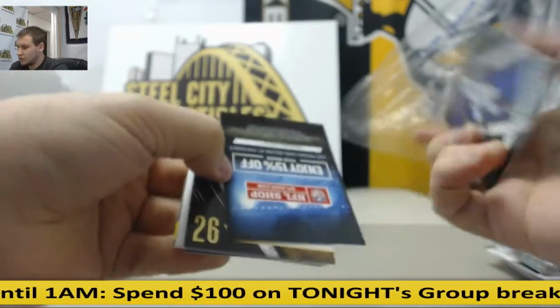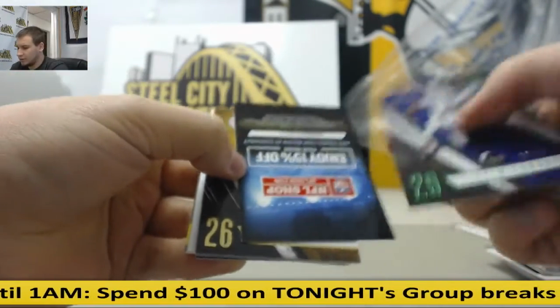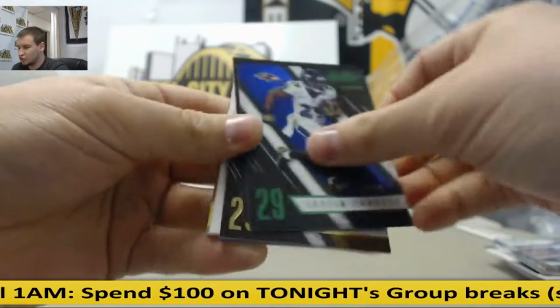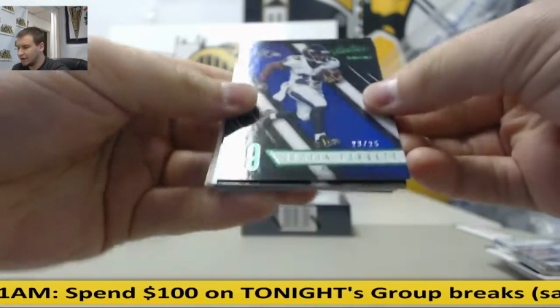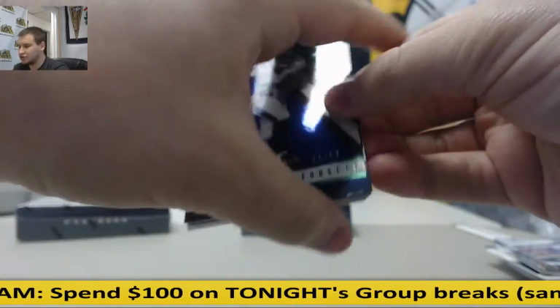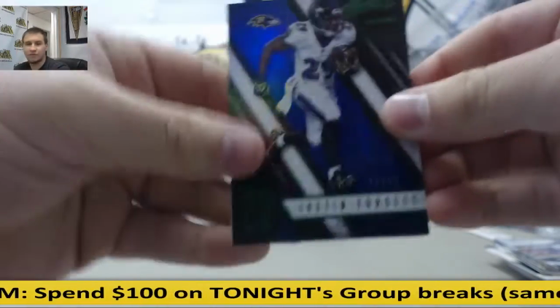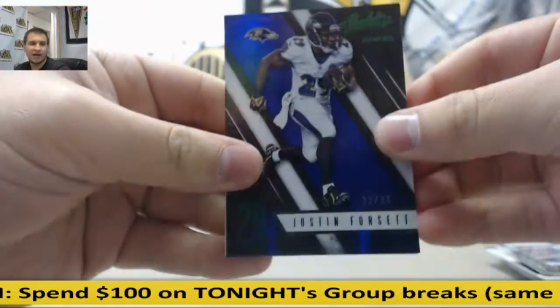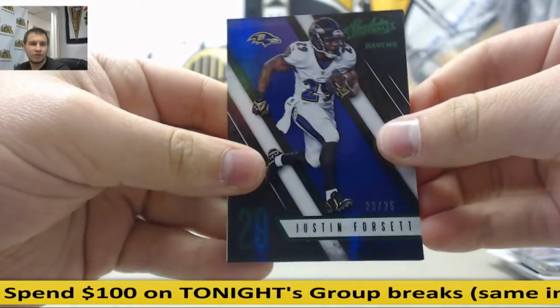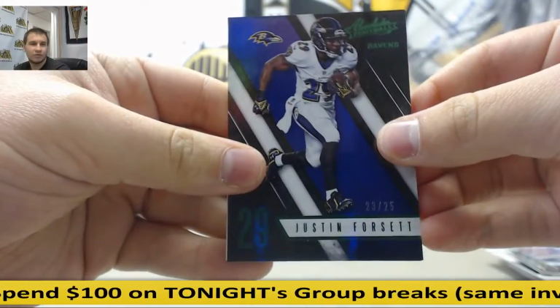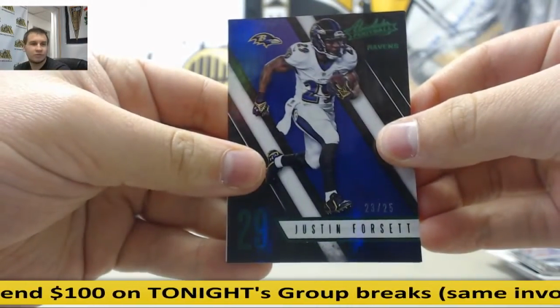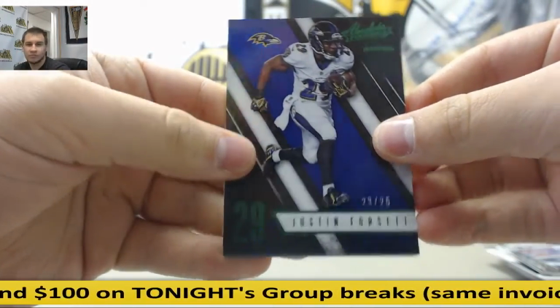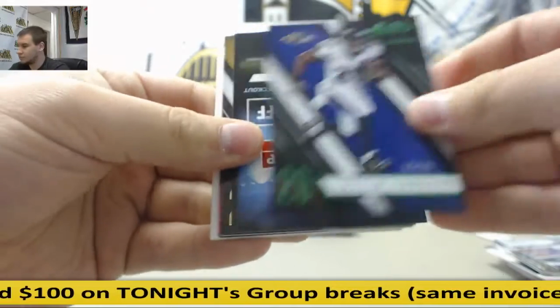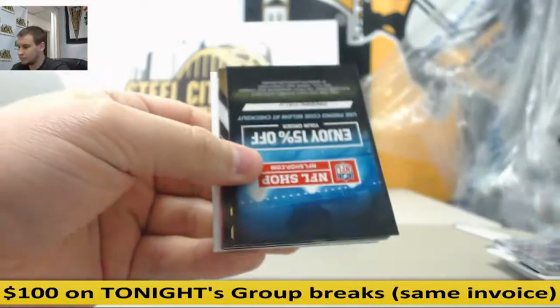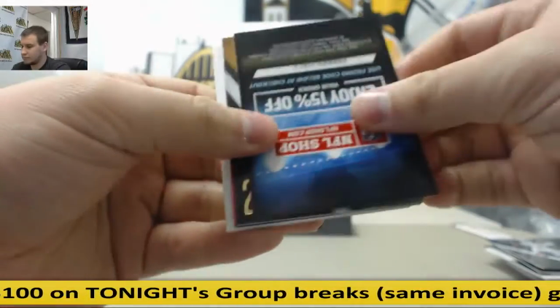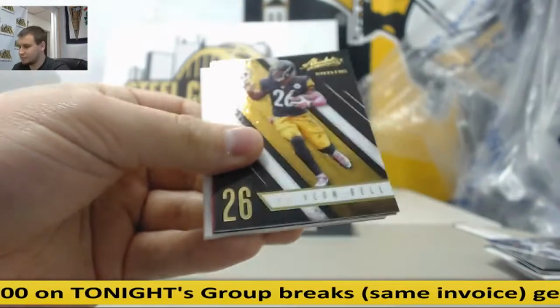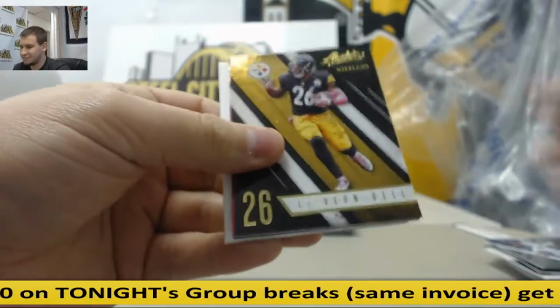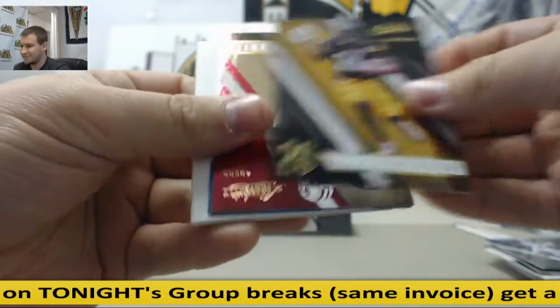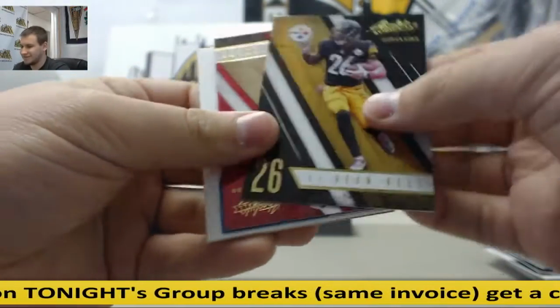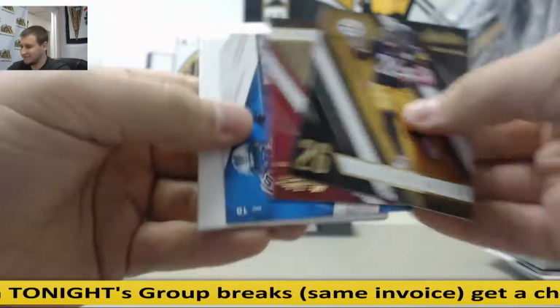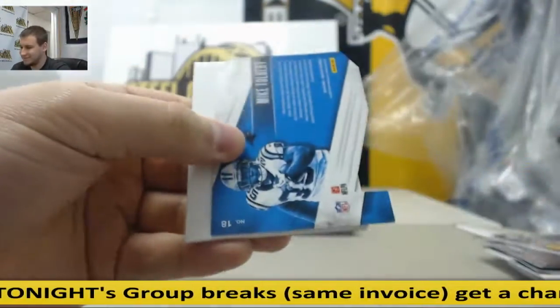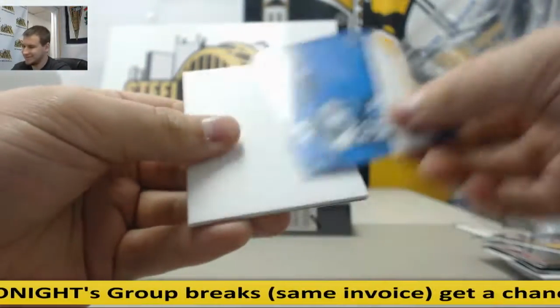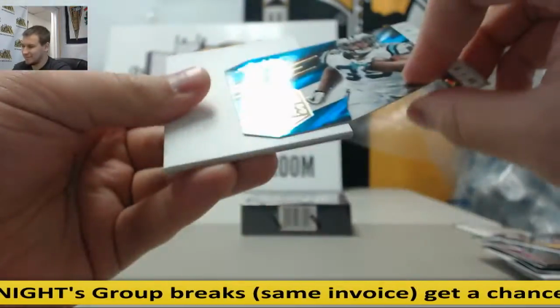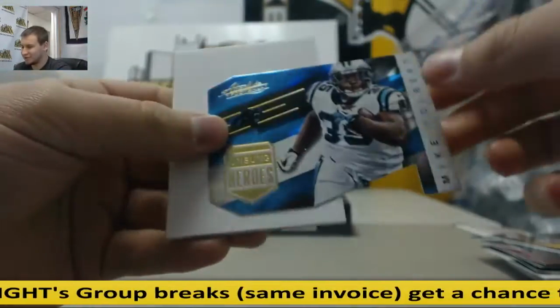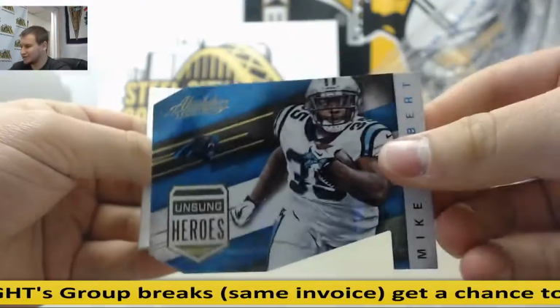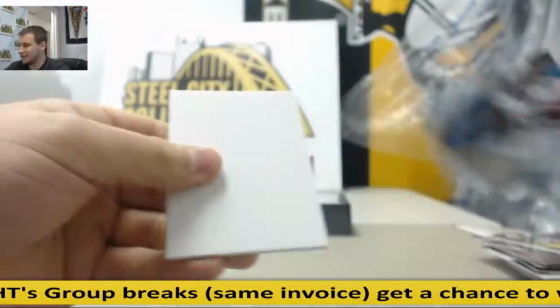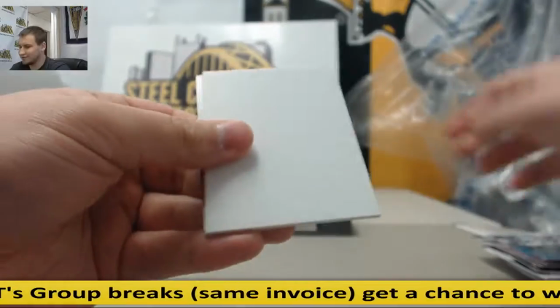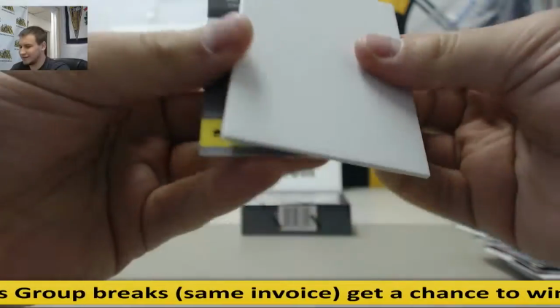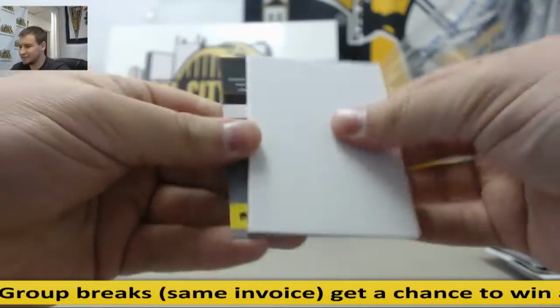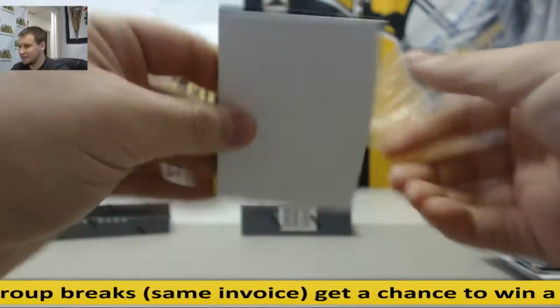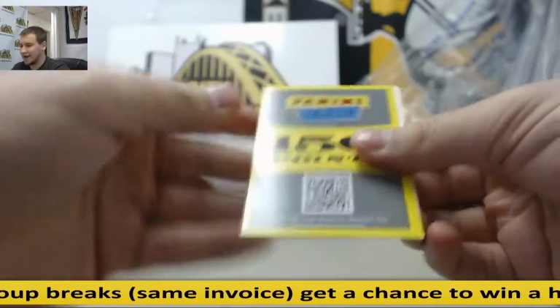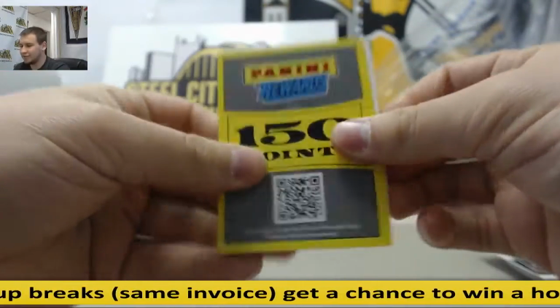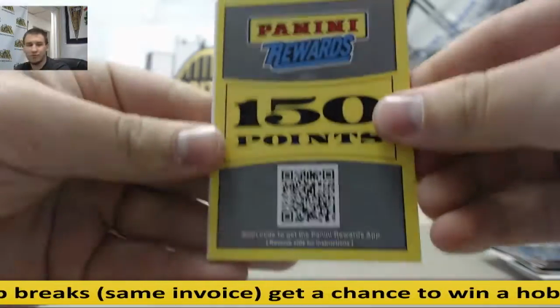Number two, 25, Justin Forsett Emerald. Mike Tolbert, Unsung Heroes Die Cut. And 150 points.